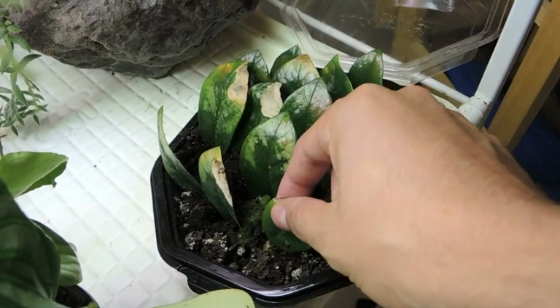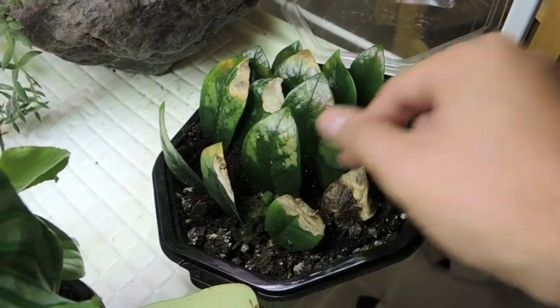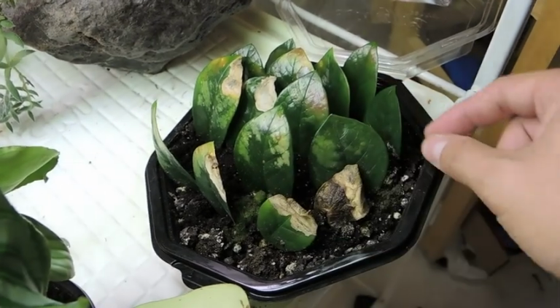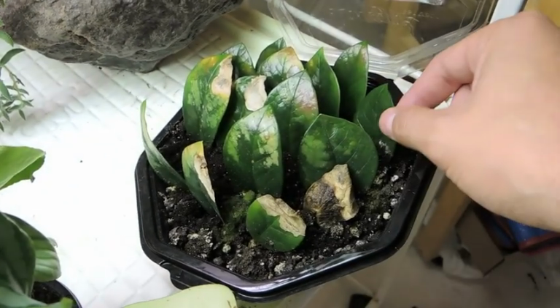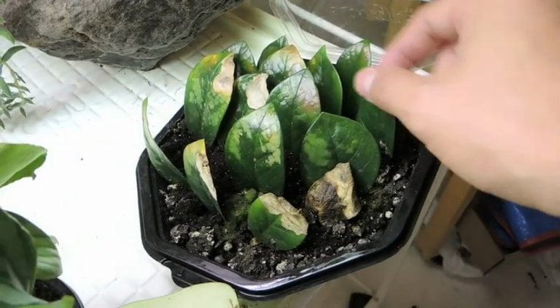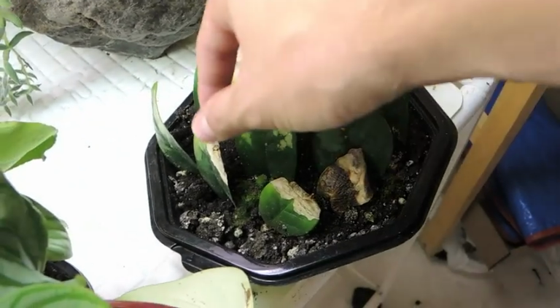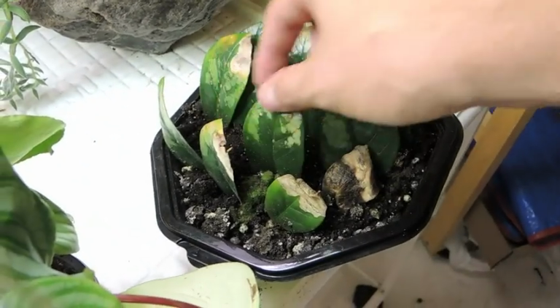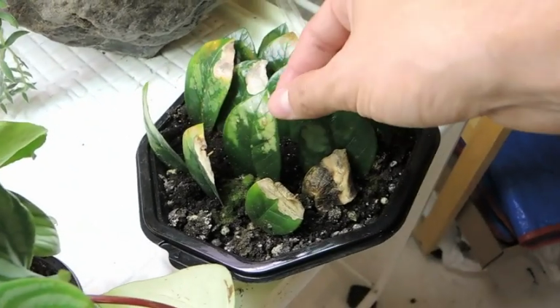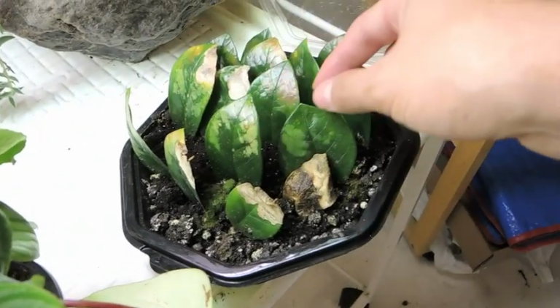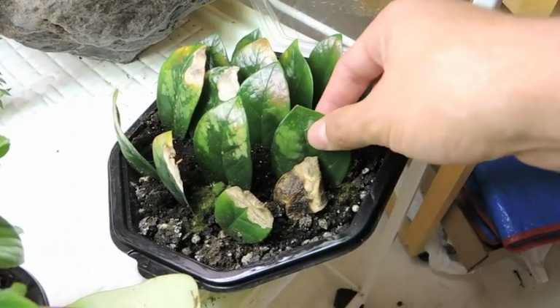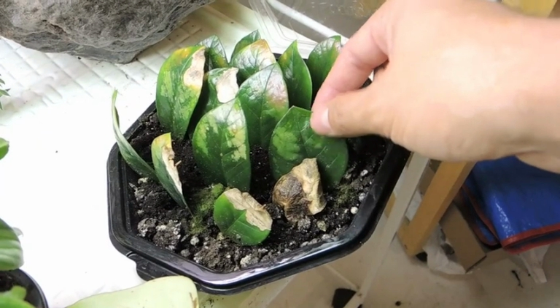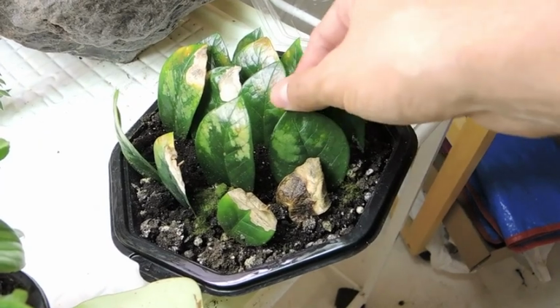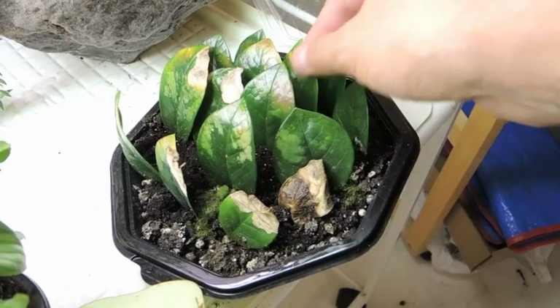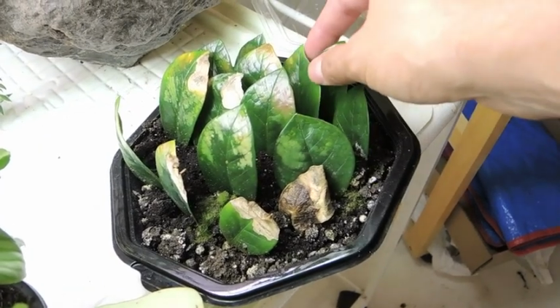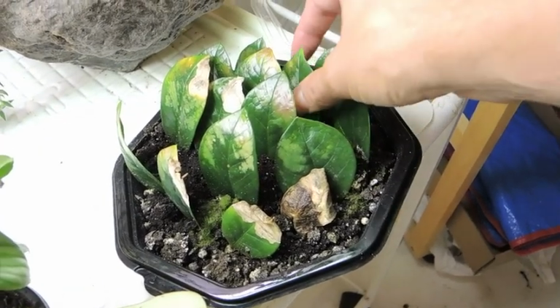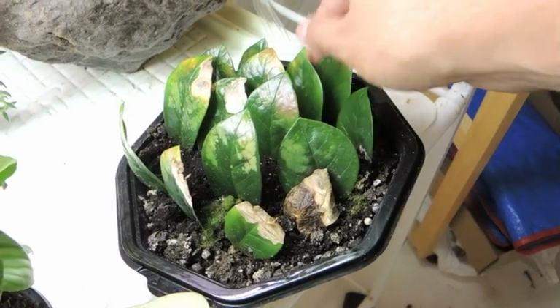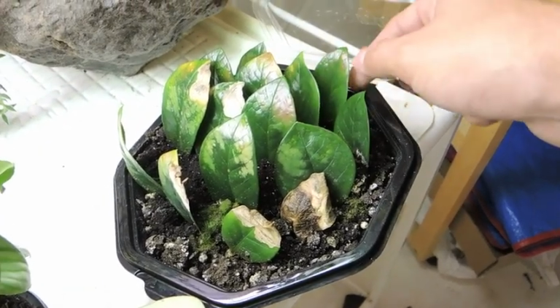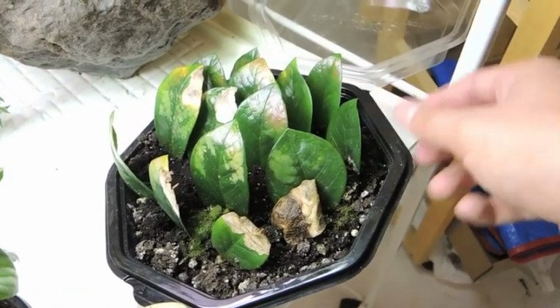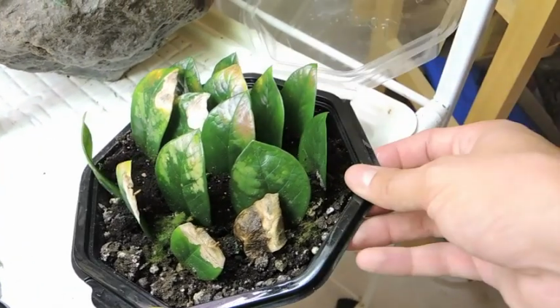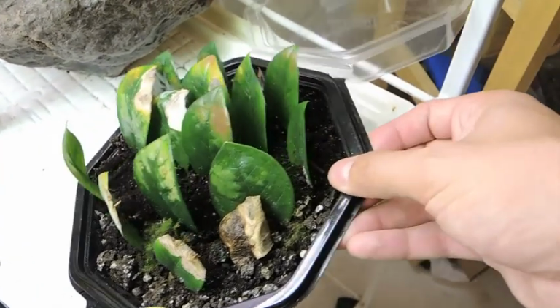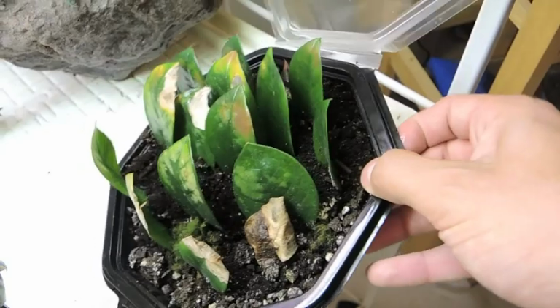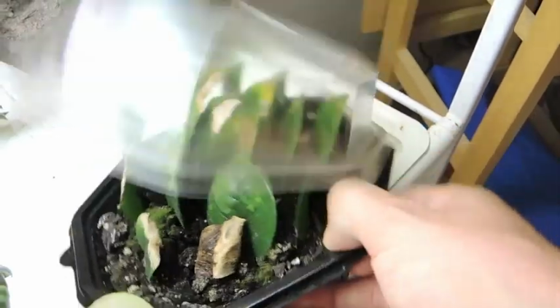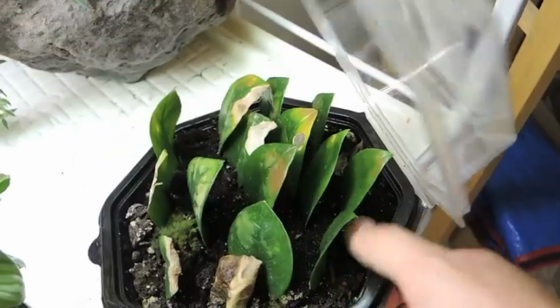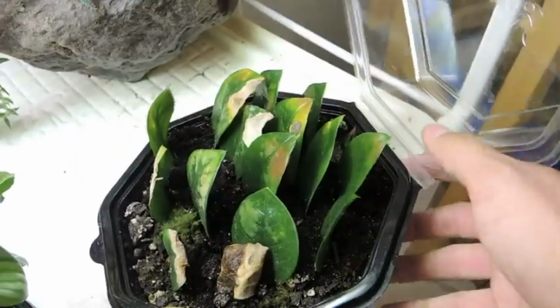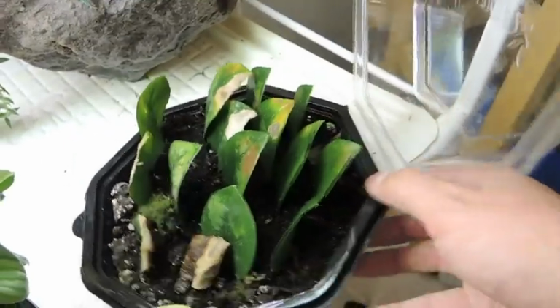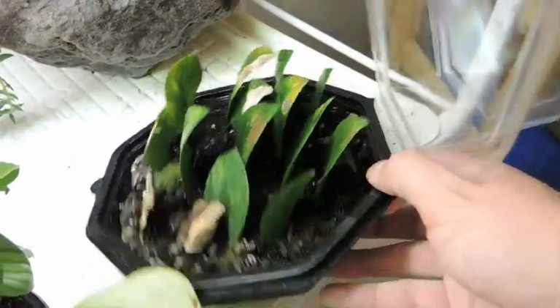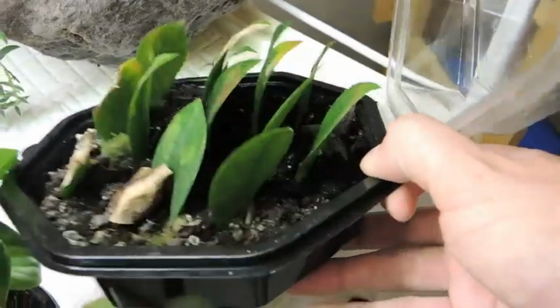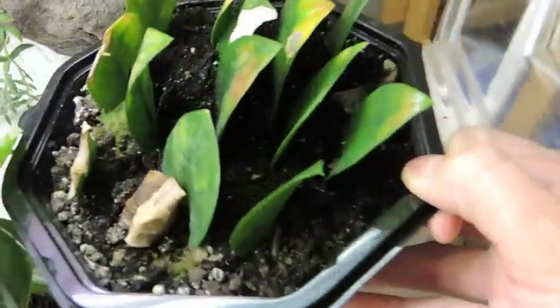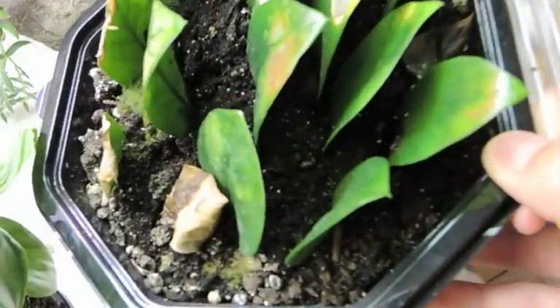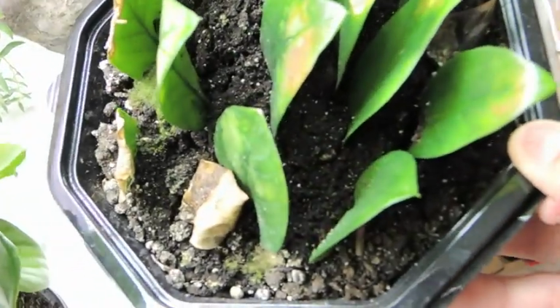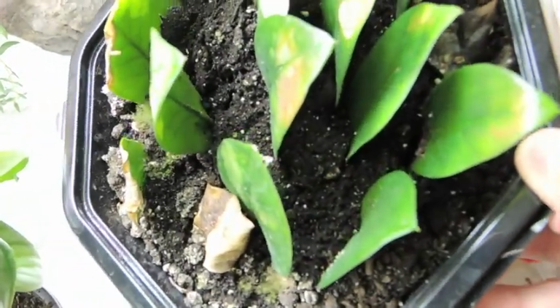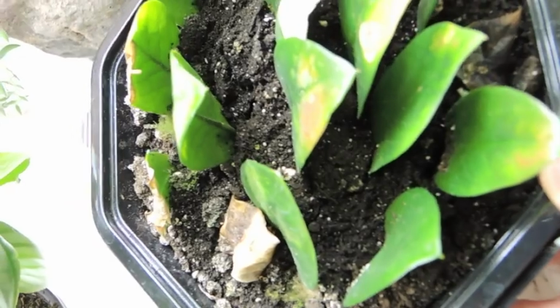They're still holding in, still rooted in there. As you can see, the soil is coming up with it, so there are roots in there. They've got their little tuber or bulb, or whatever you want to call it, in there still.